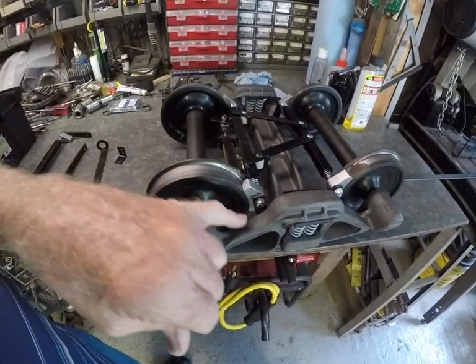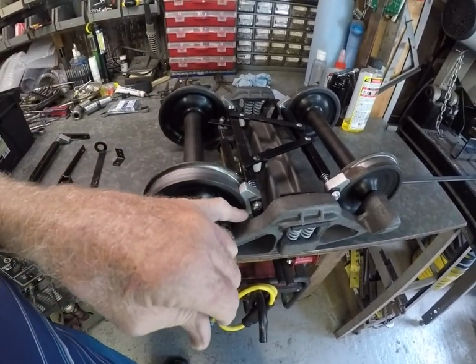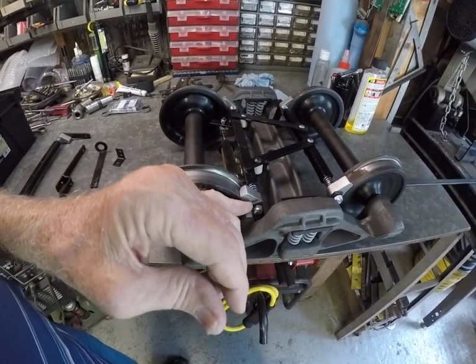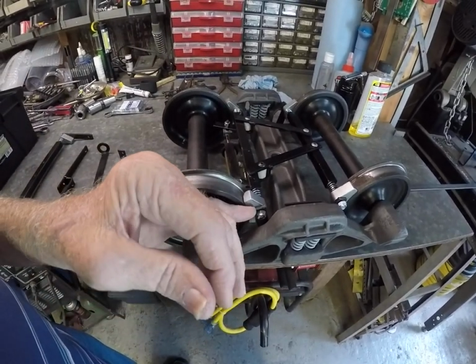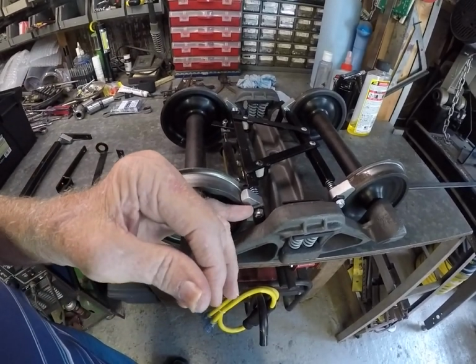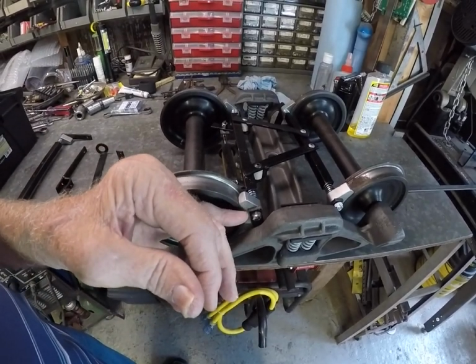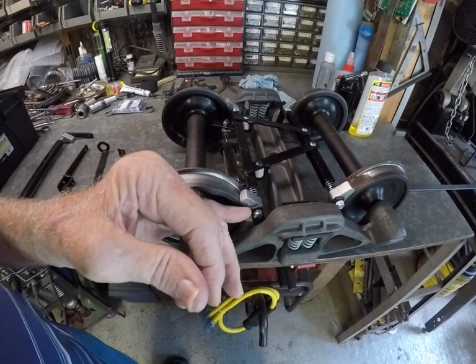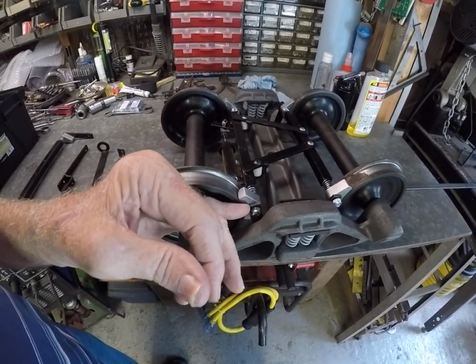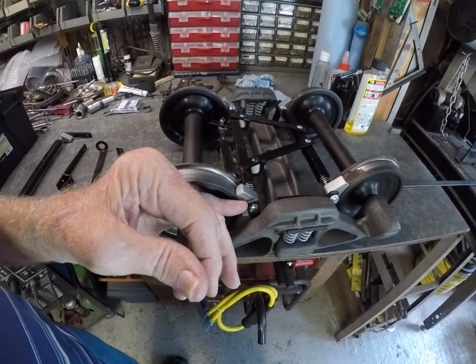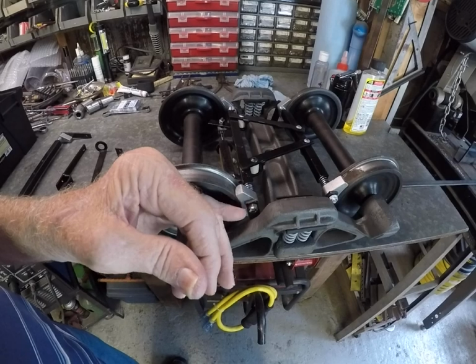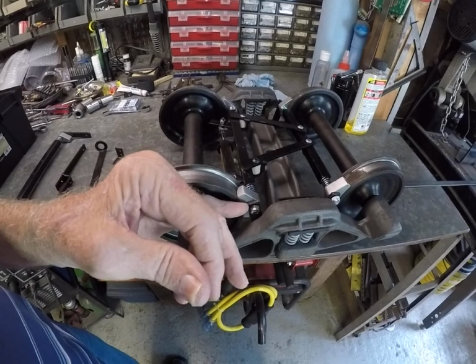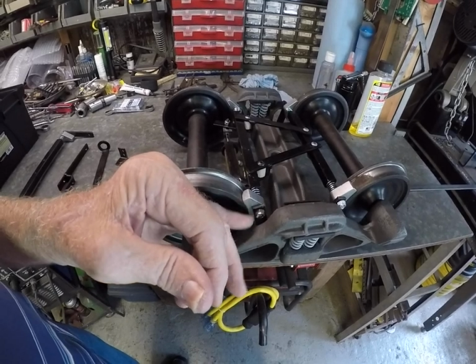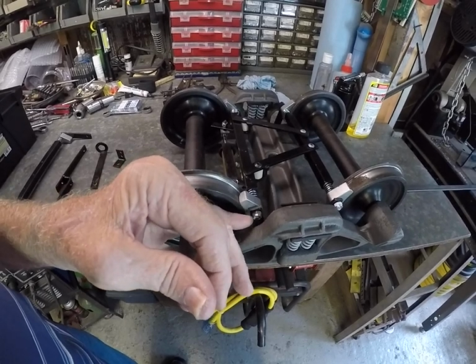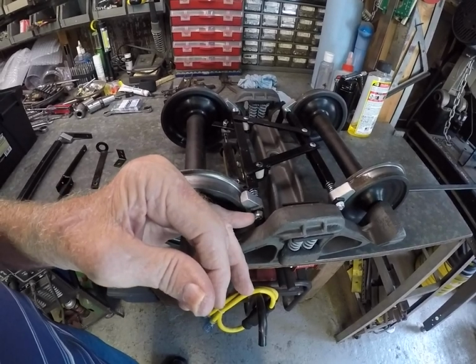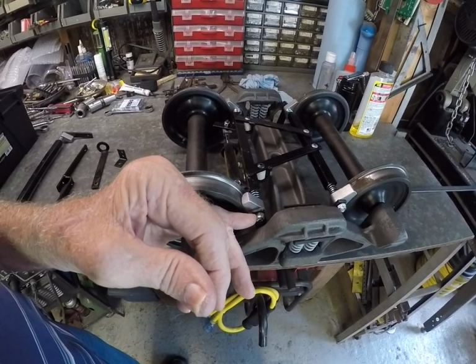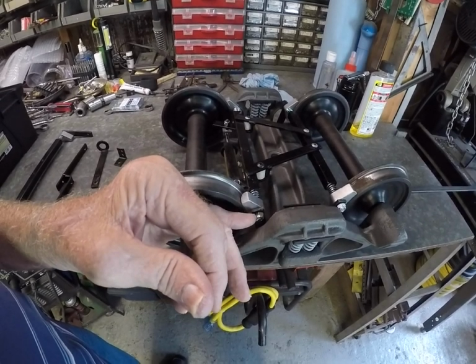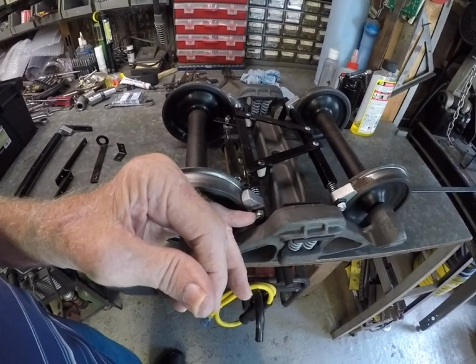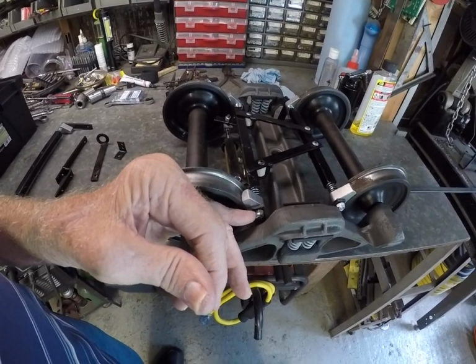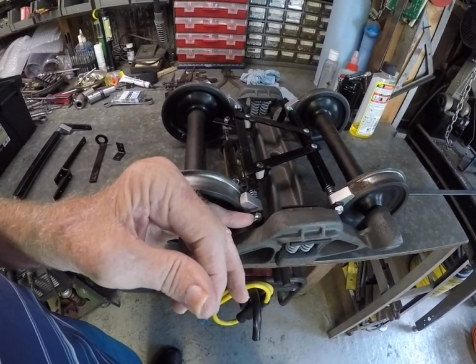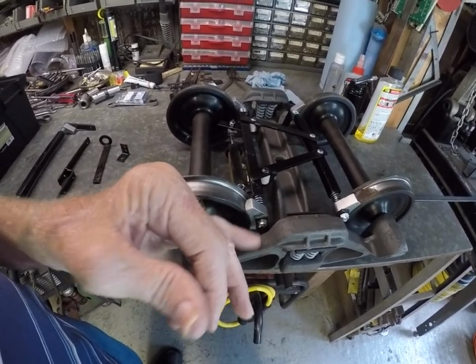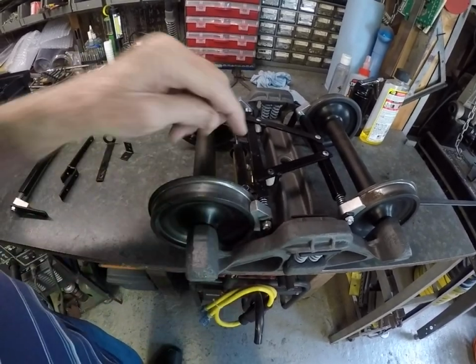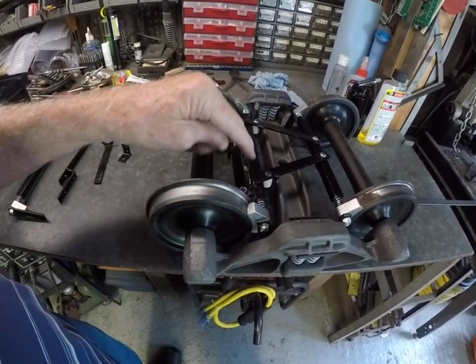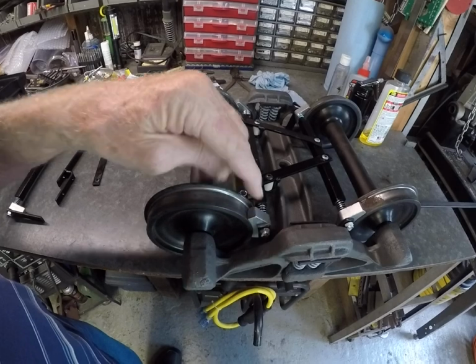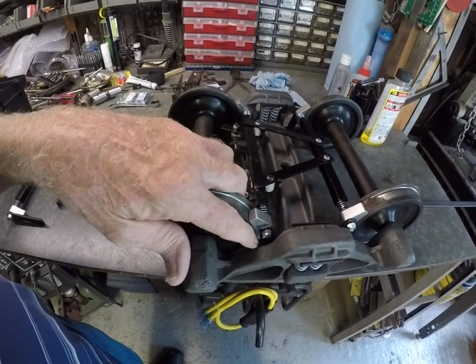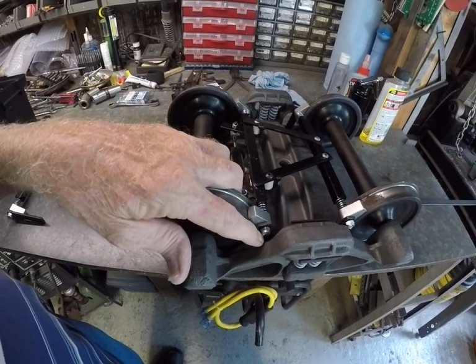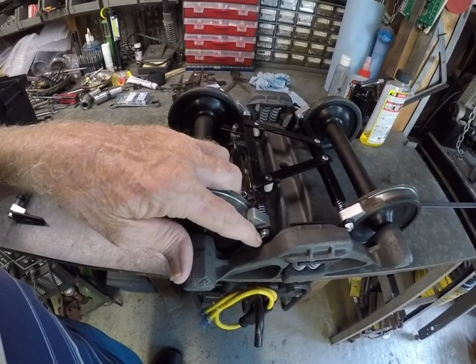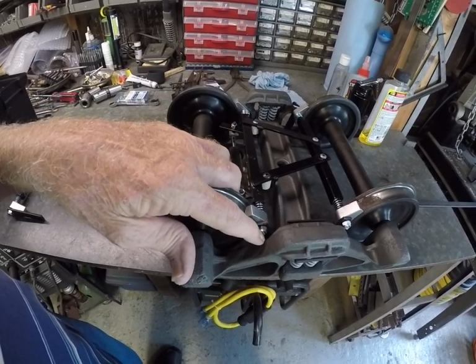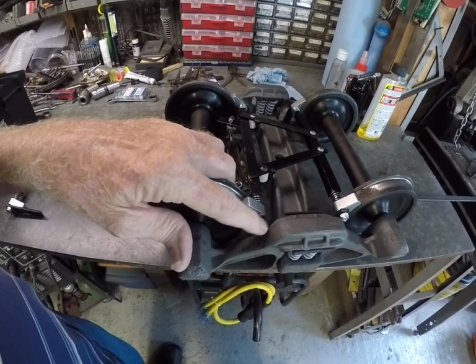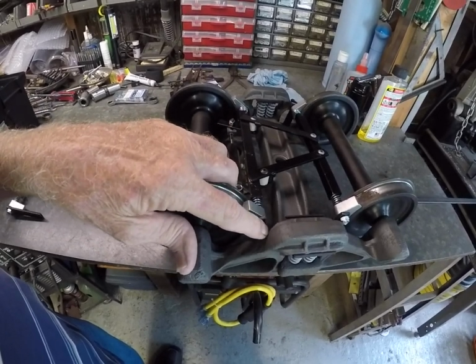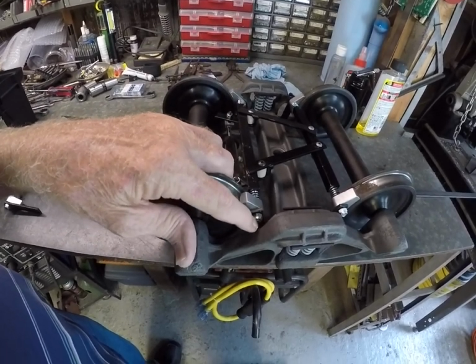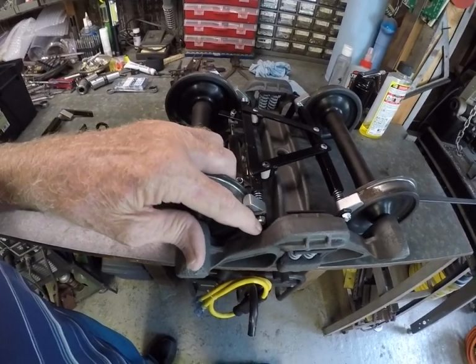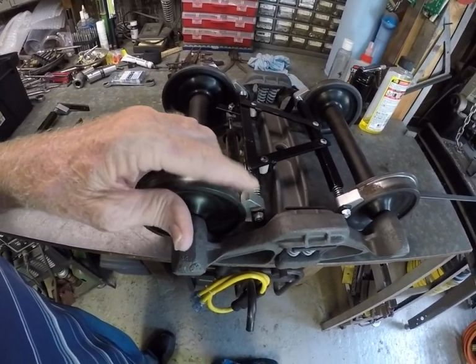Here you can see the hangers. I thread the end of the shoe rod 10-32 and put a nyloc nut on it.